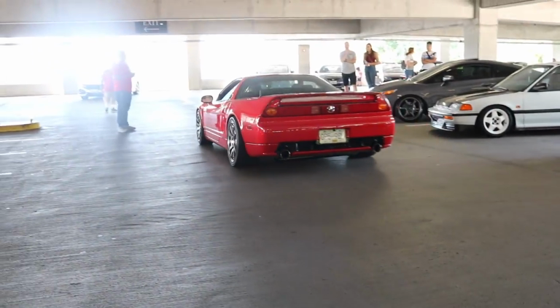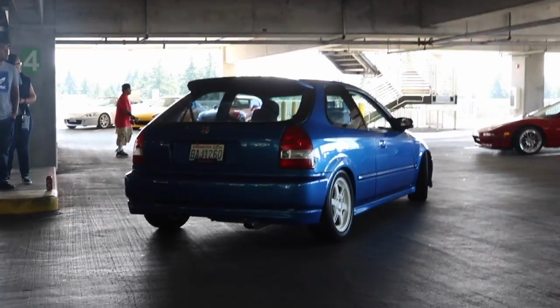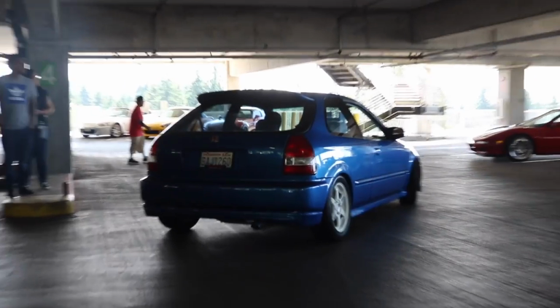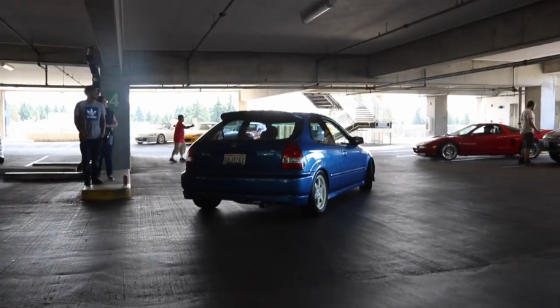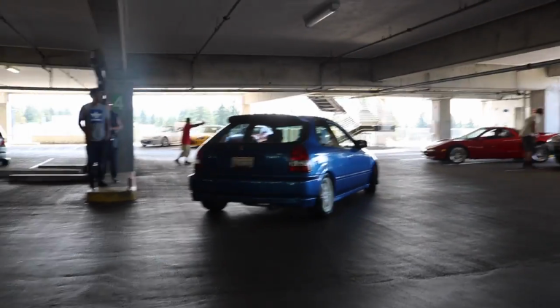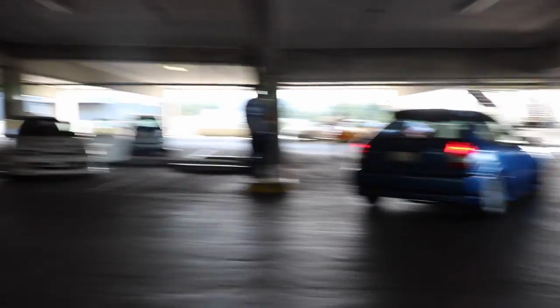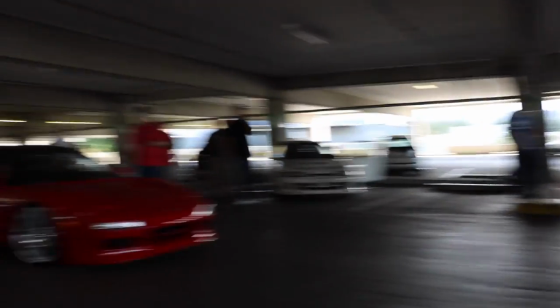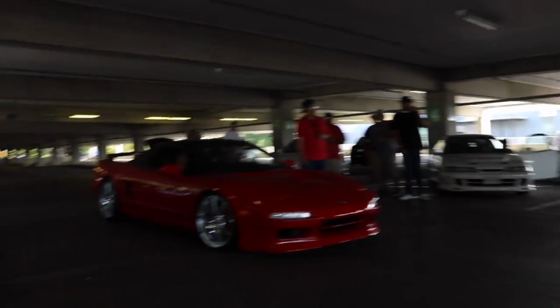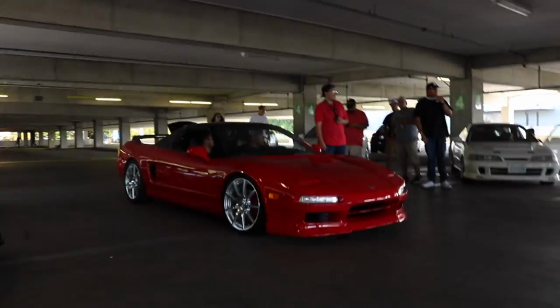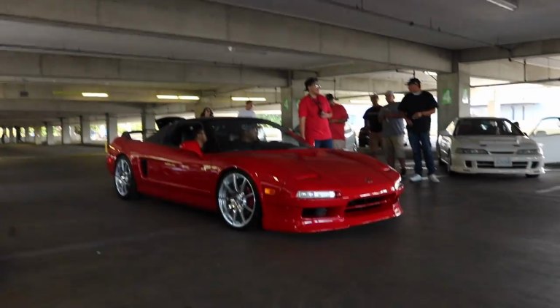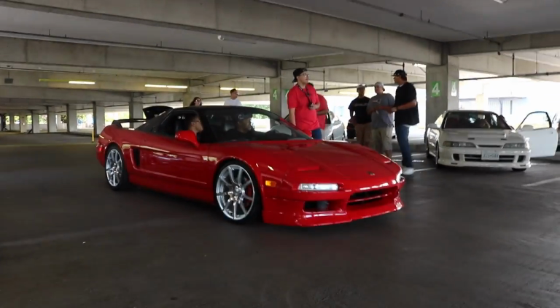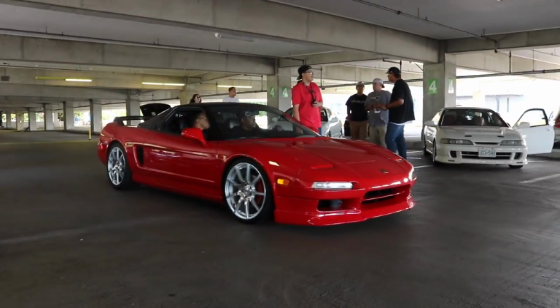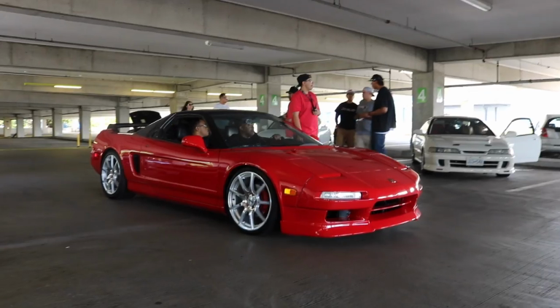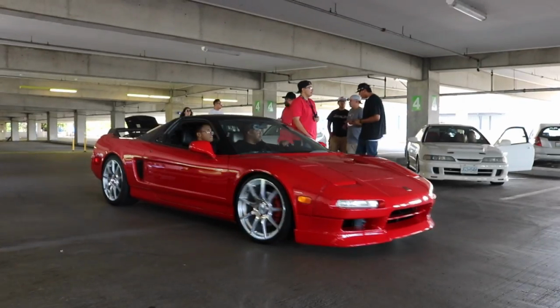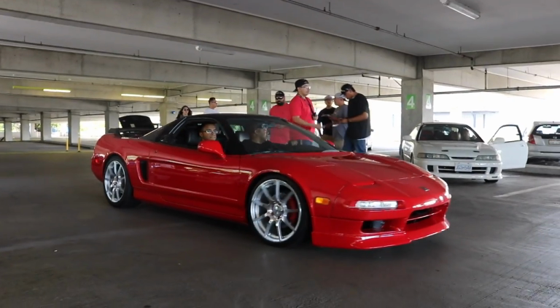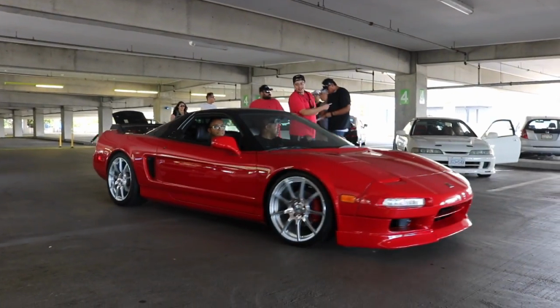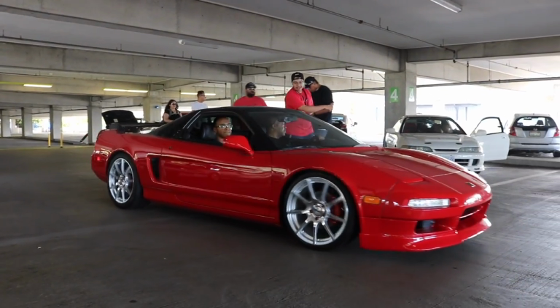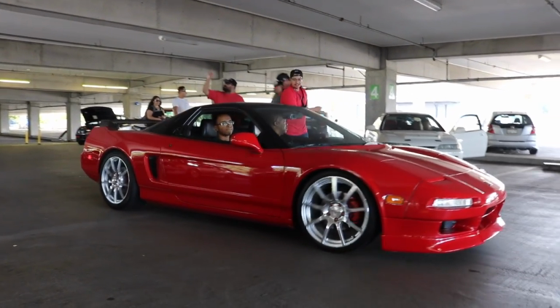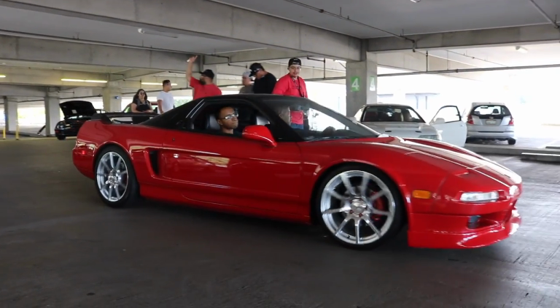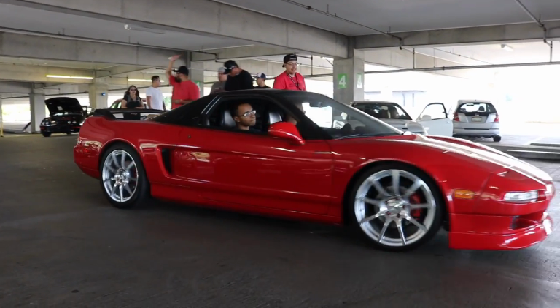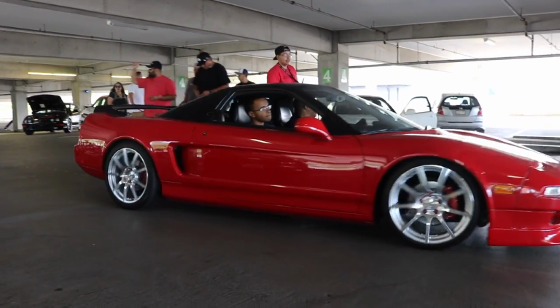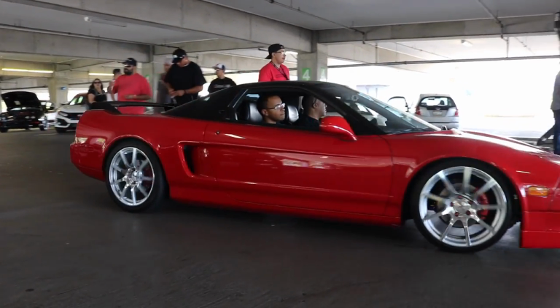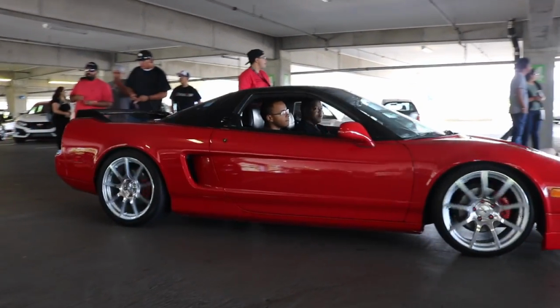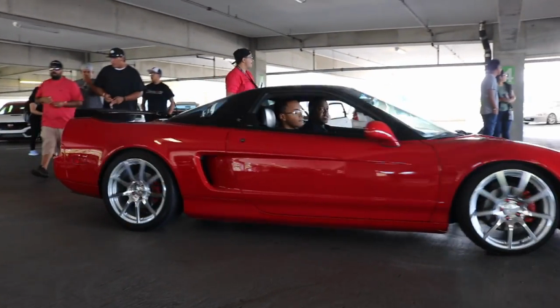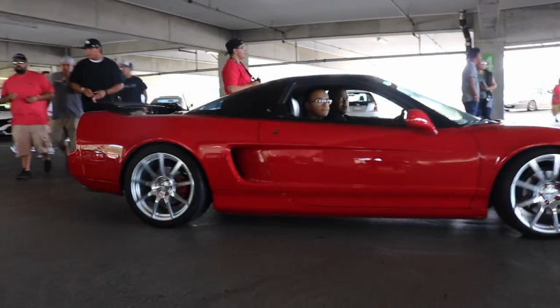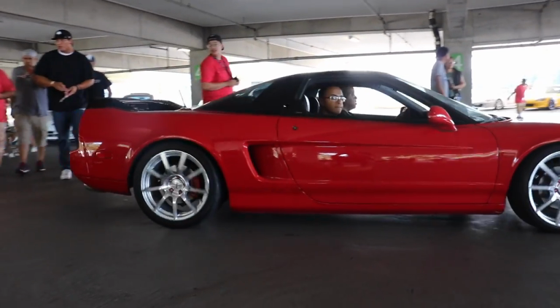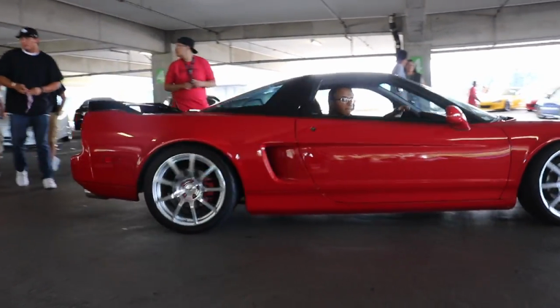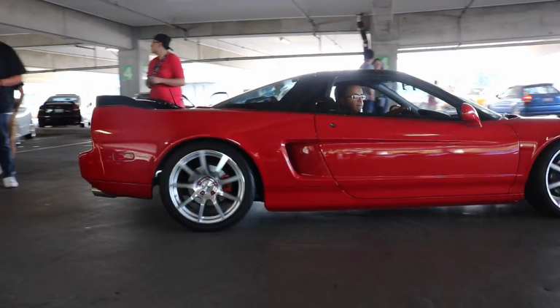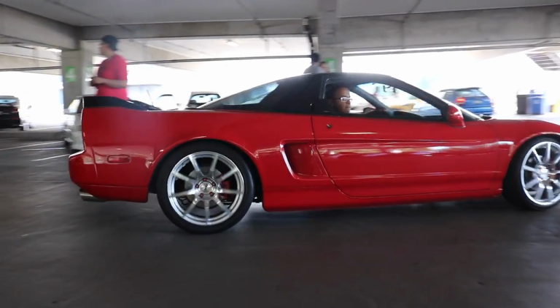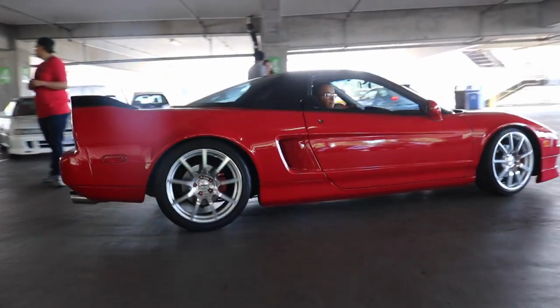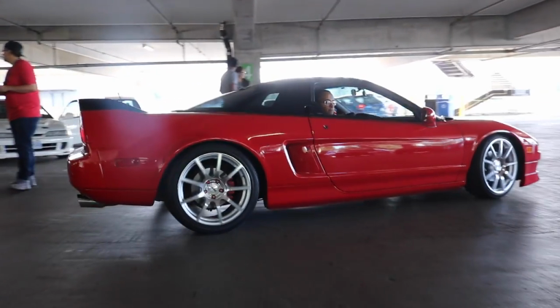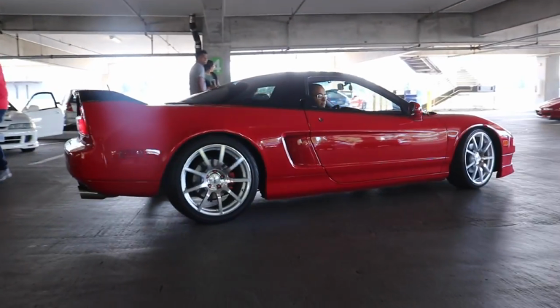EK Hatch, another NSX — there's so many NSXs out here, it's crazy. GSW wheels look good.